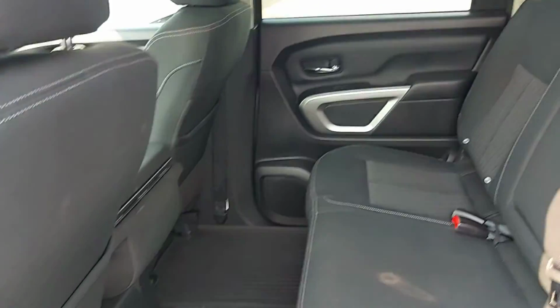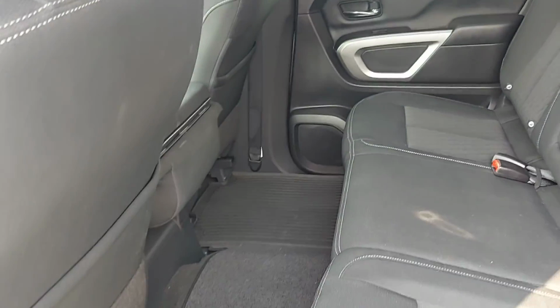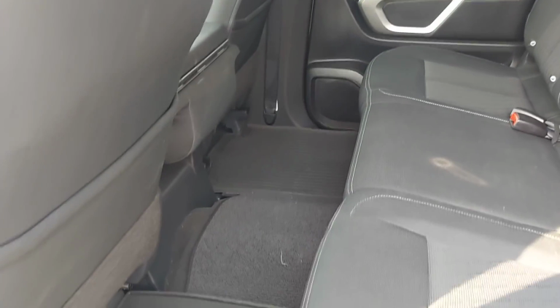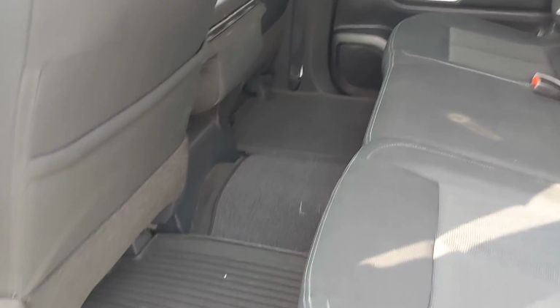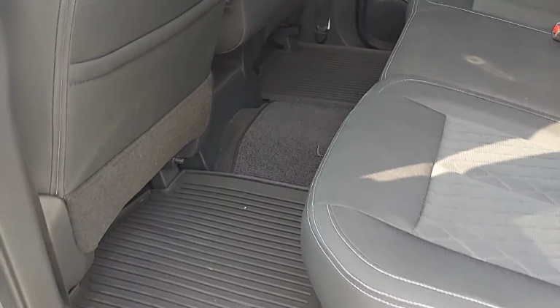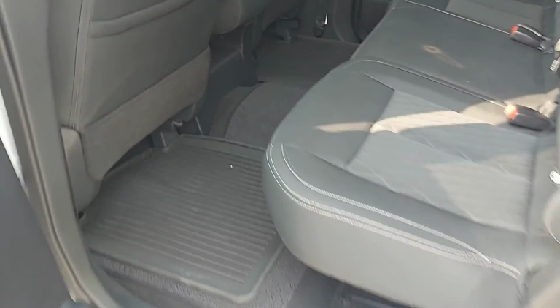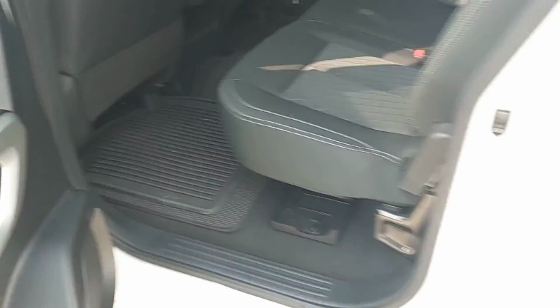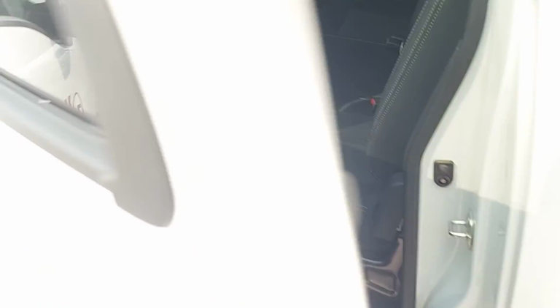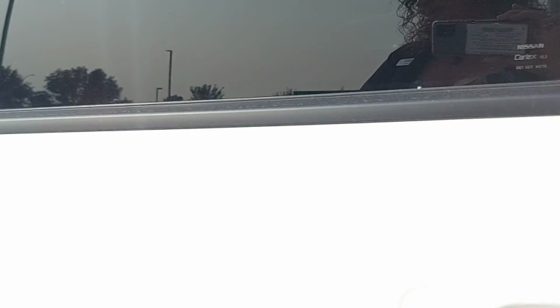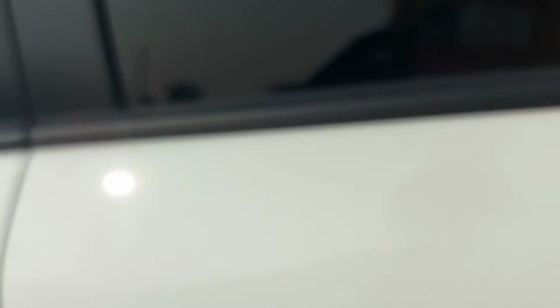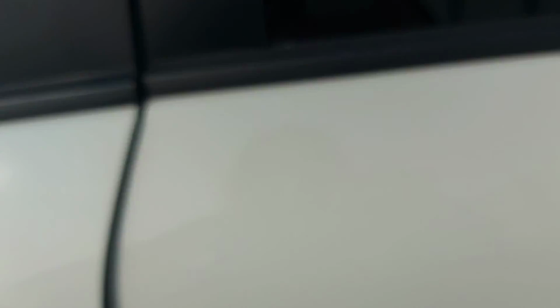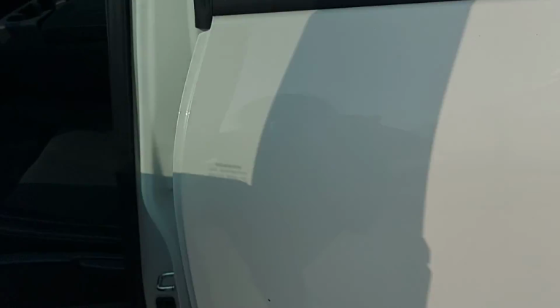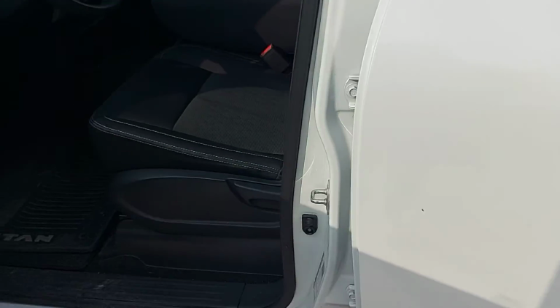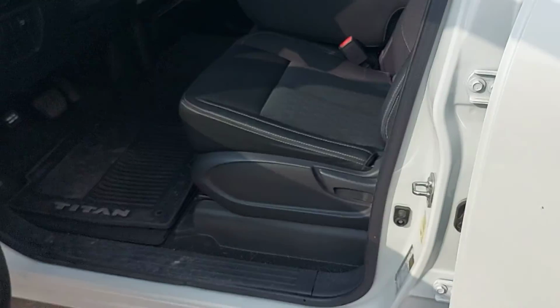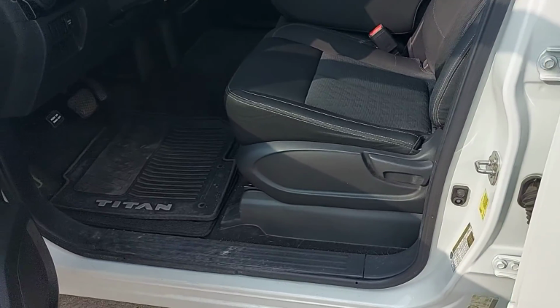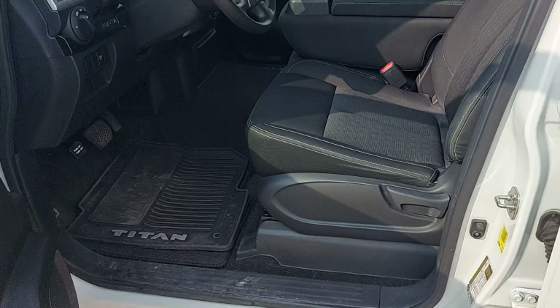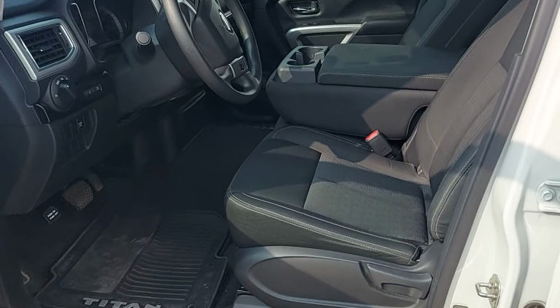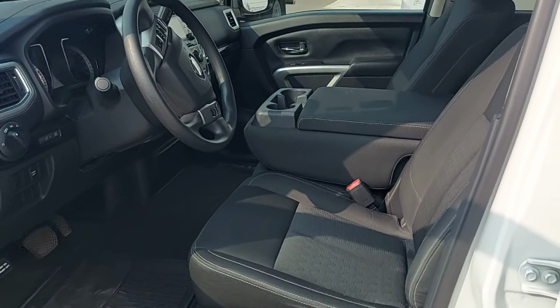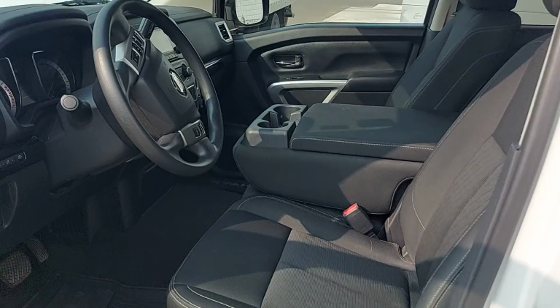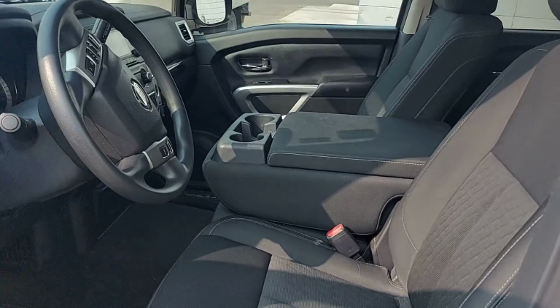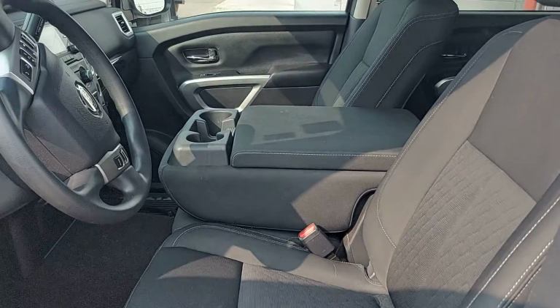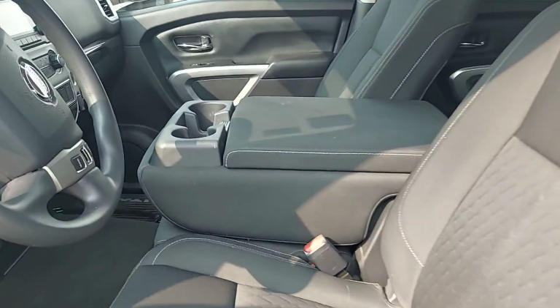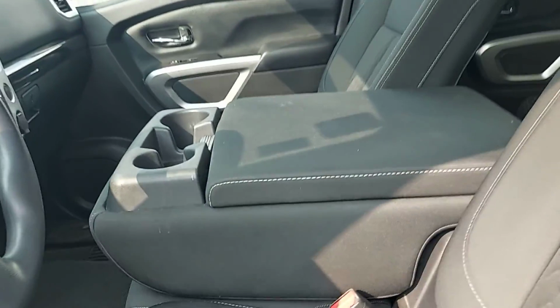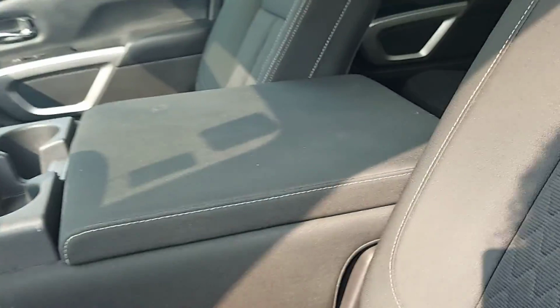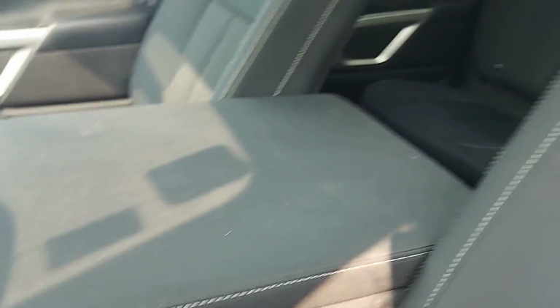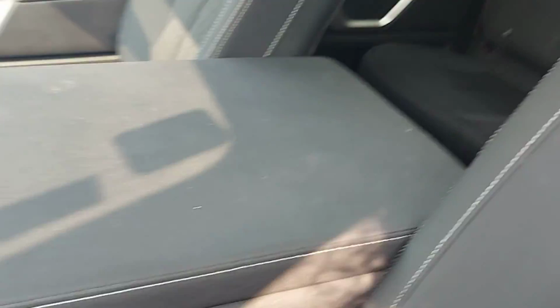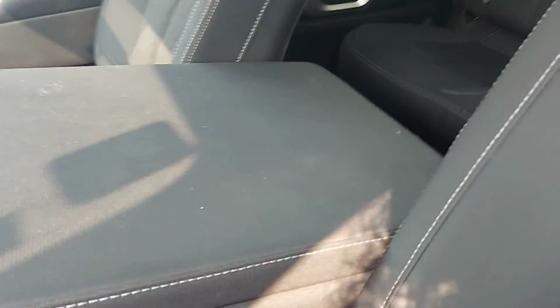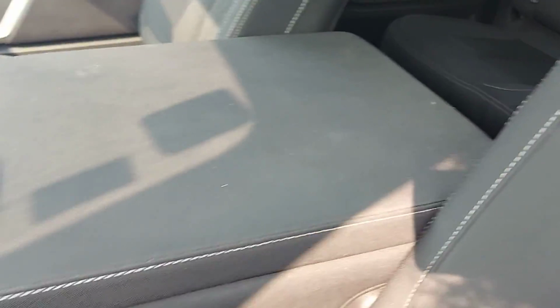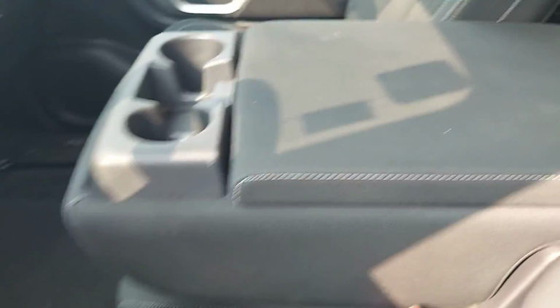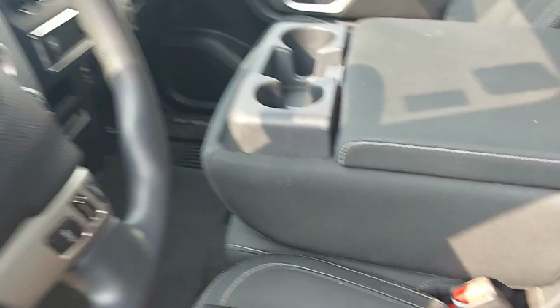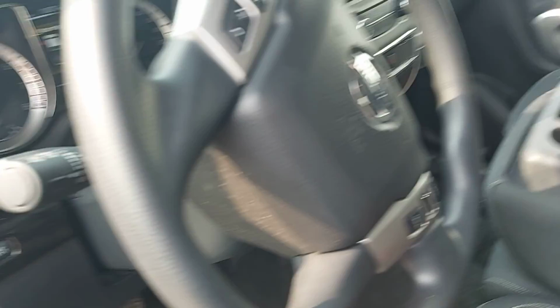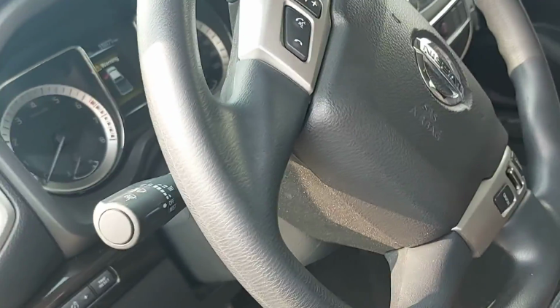Rubber floor mats in the rear. This beauty does have six seats — the center console here will lift up and lay down to give you a sixth seat or not.